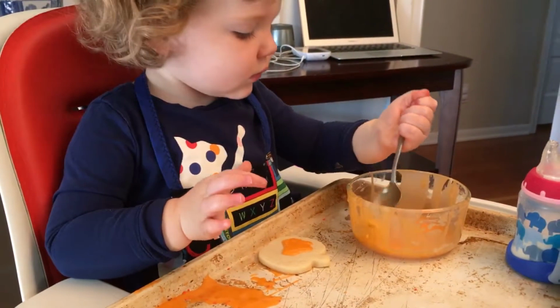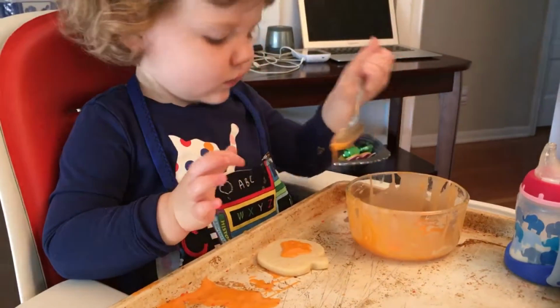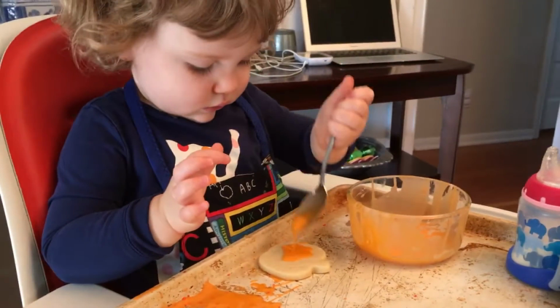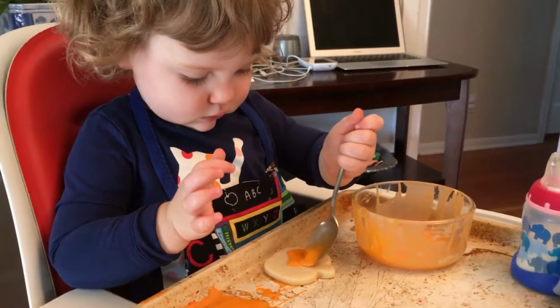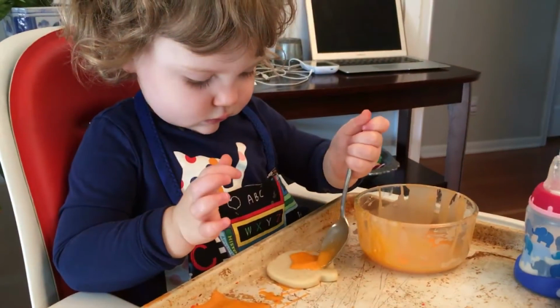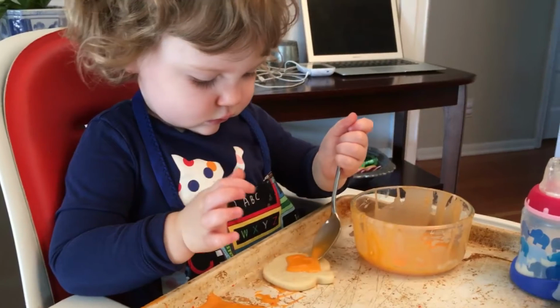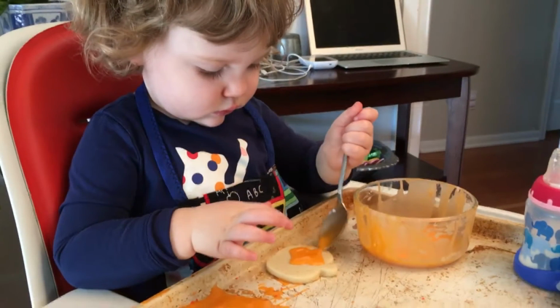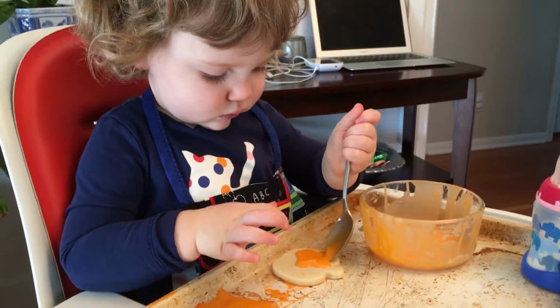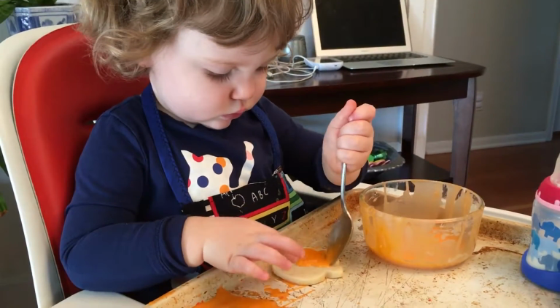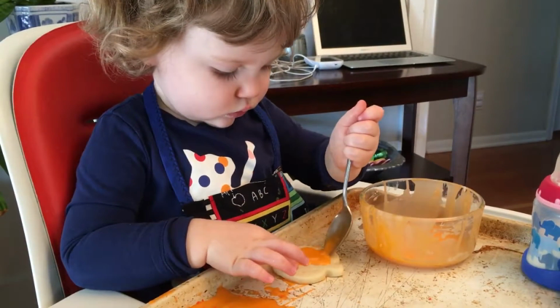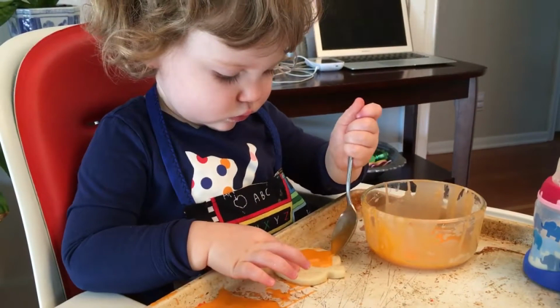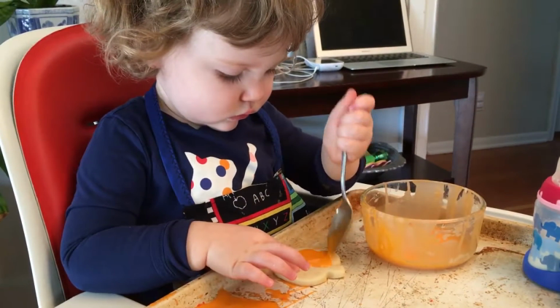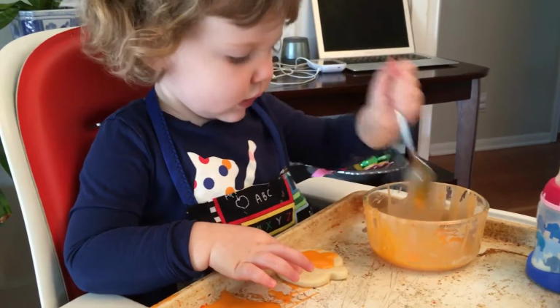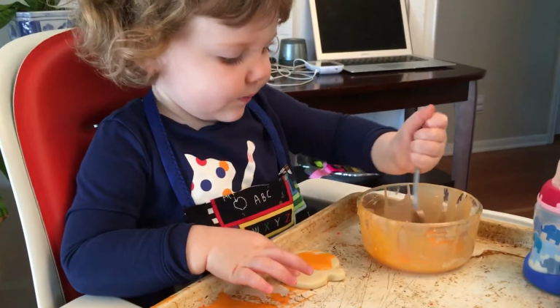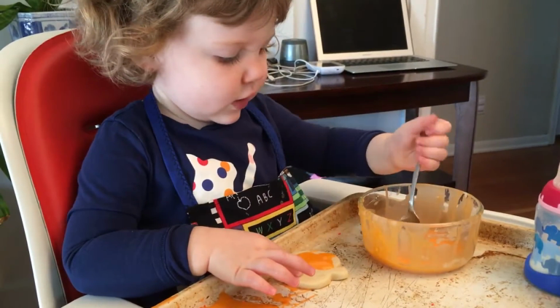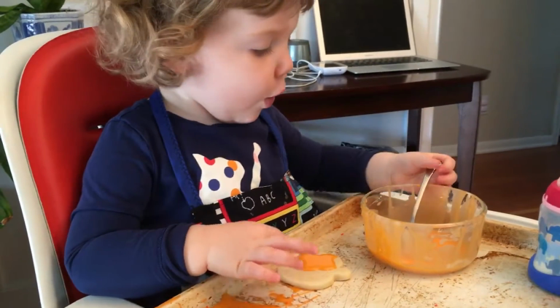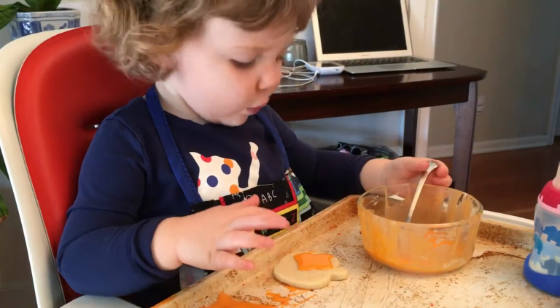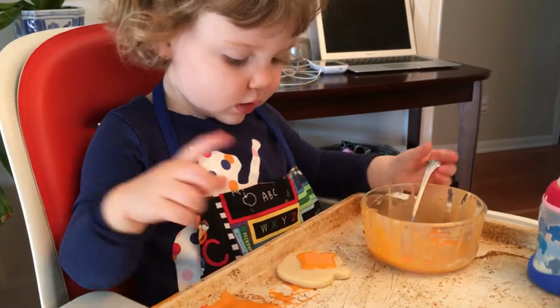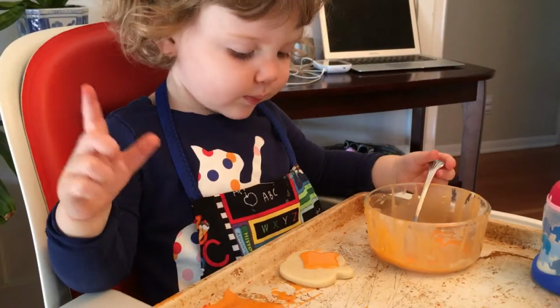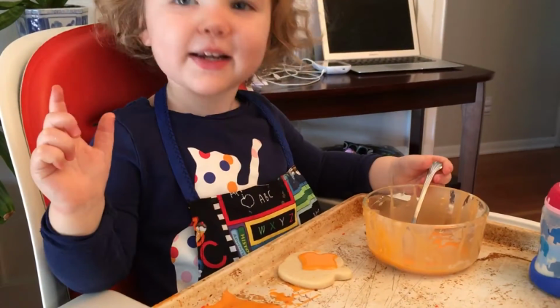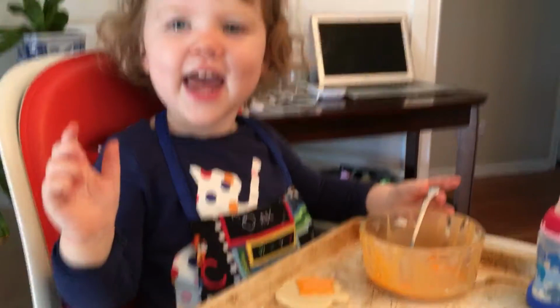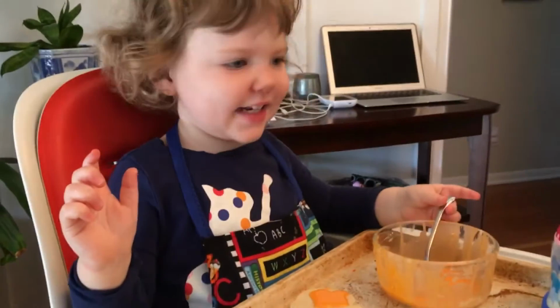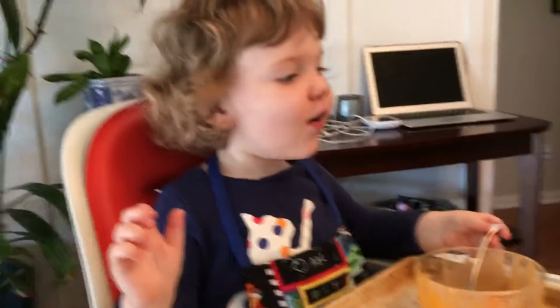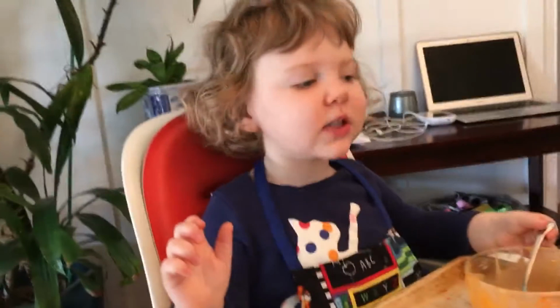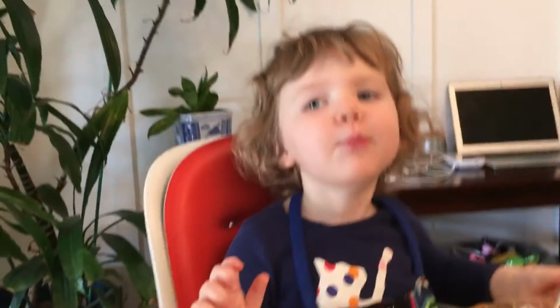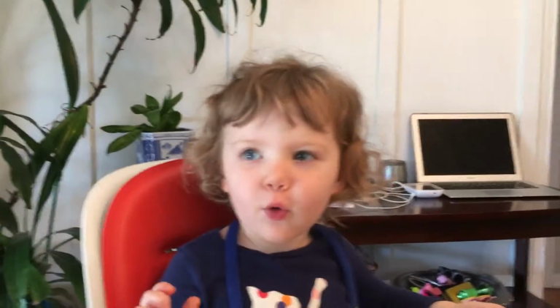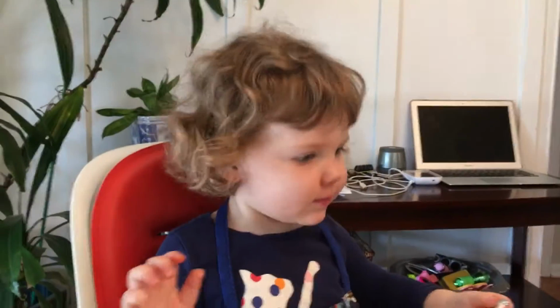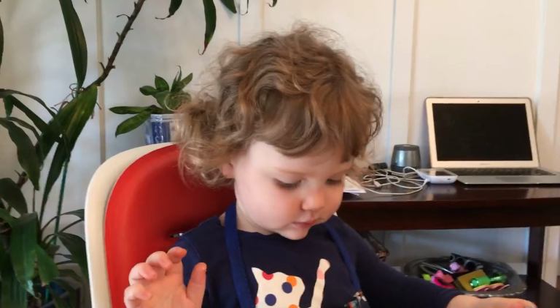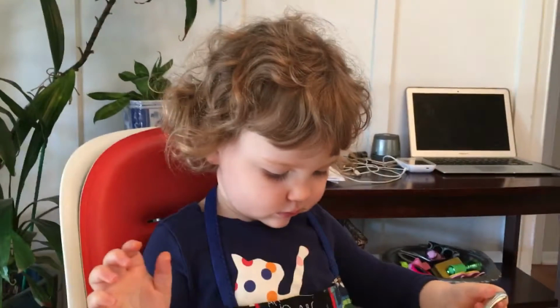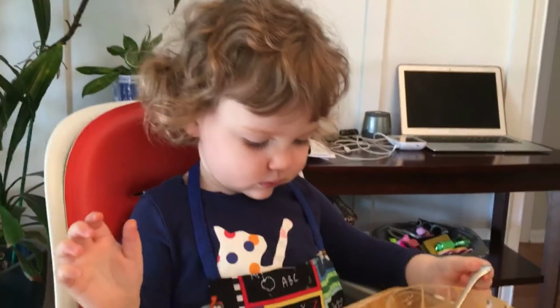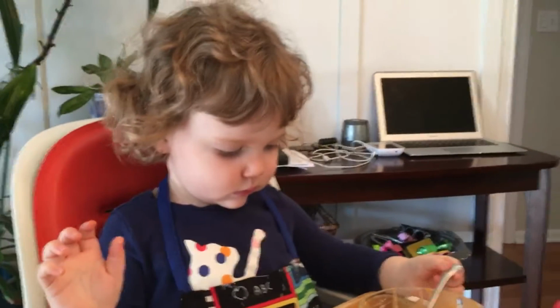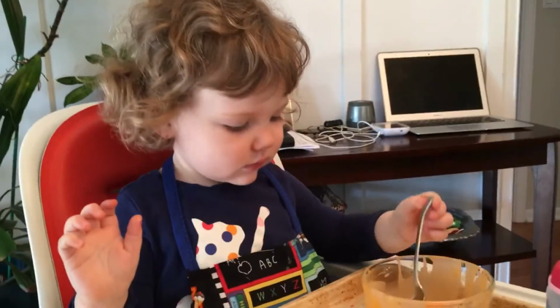First time decorating cookies. What cookie are you doing now? What kind of shape? Pumpkin and egg! We didn't make any apples. The pumpkins look a little bit like an apple, don't they?